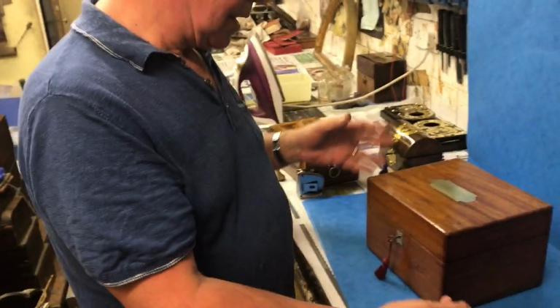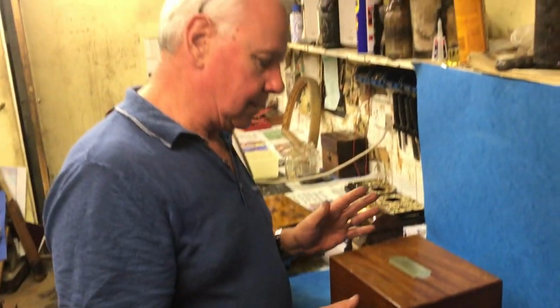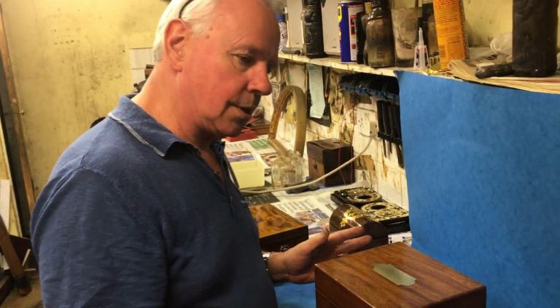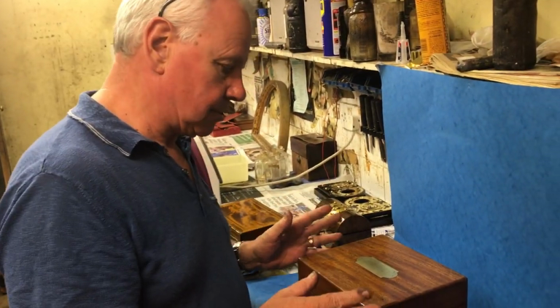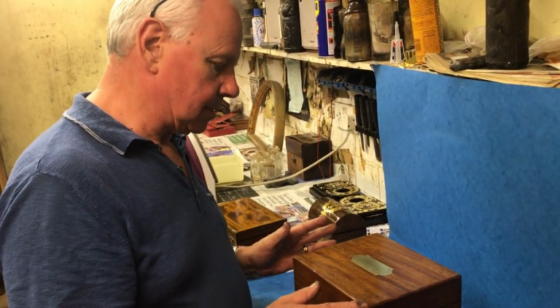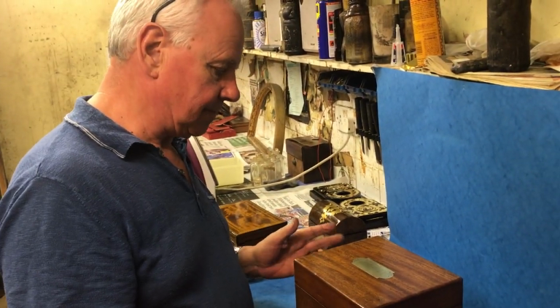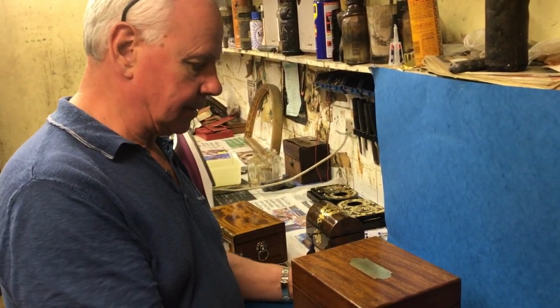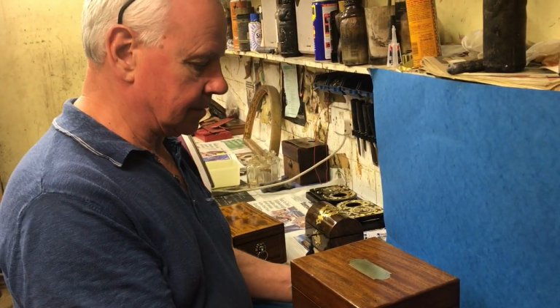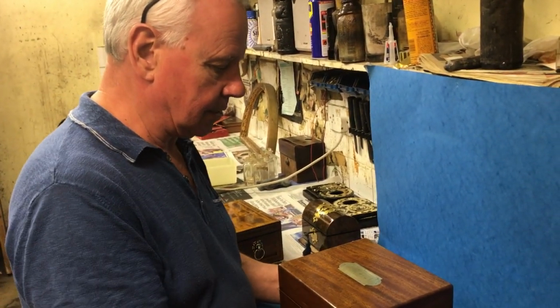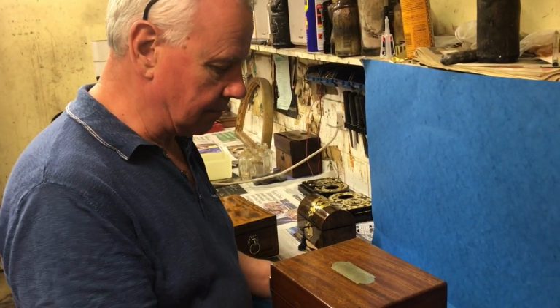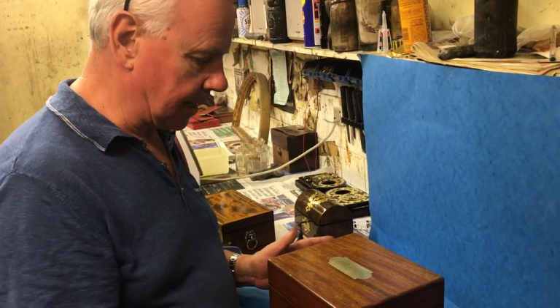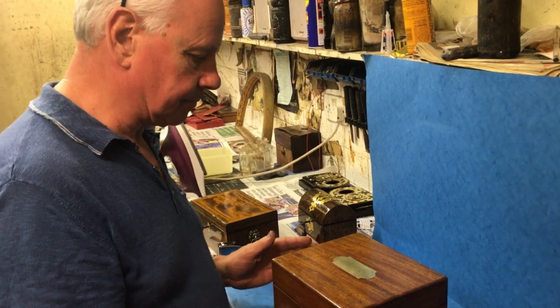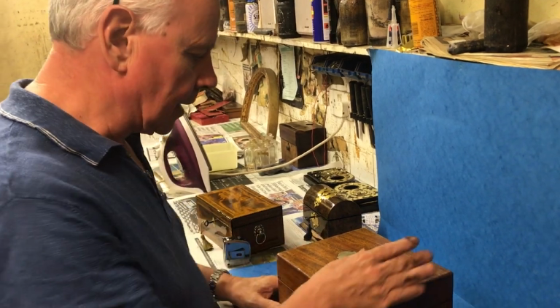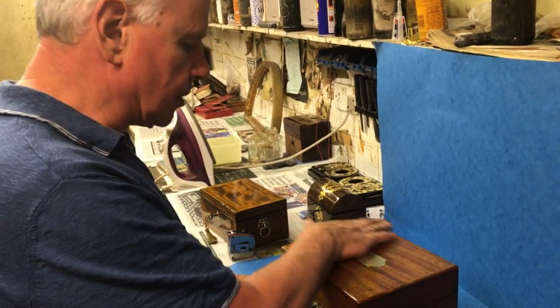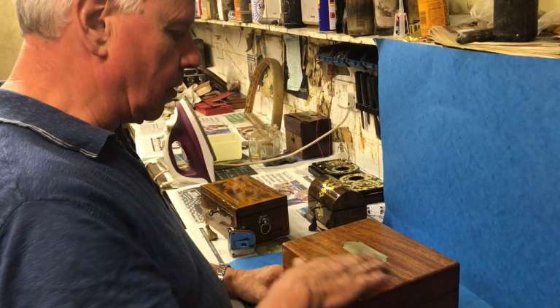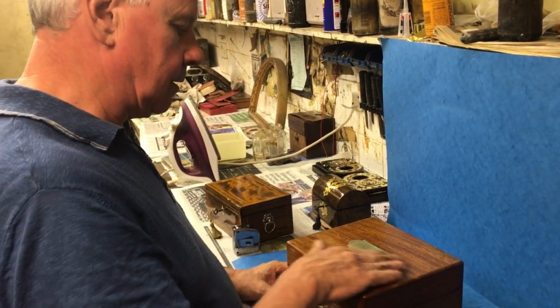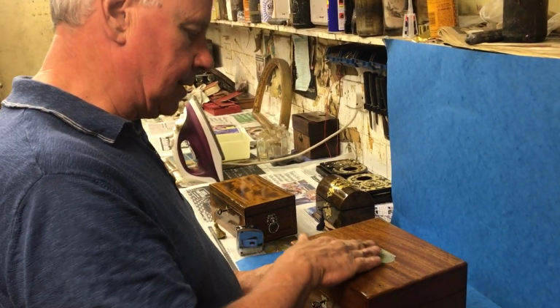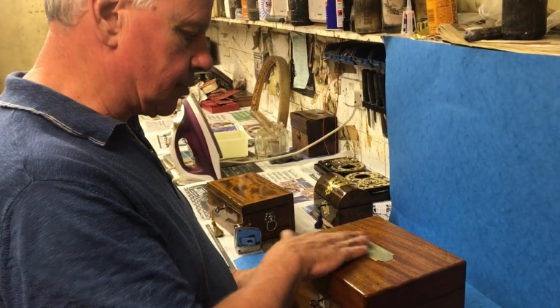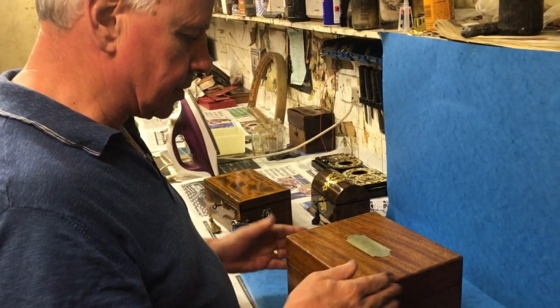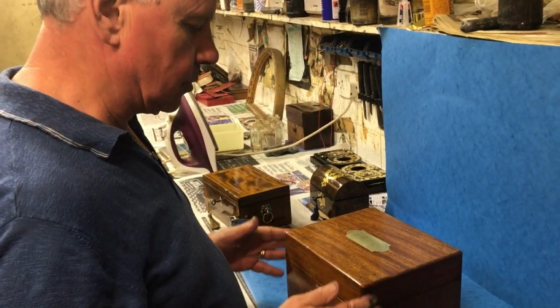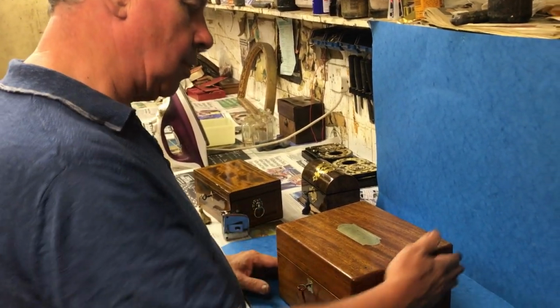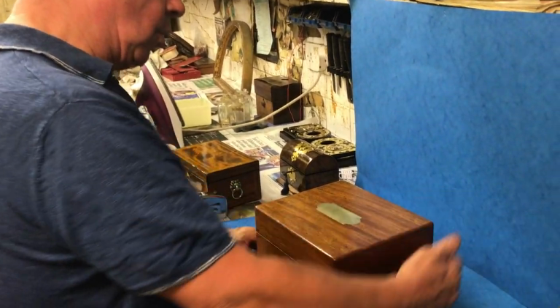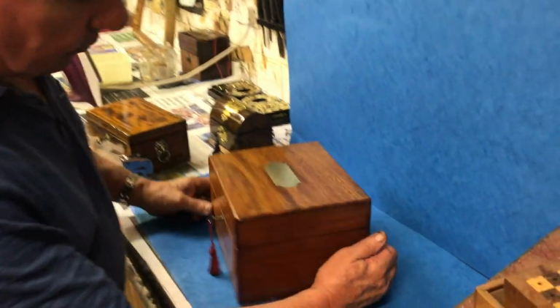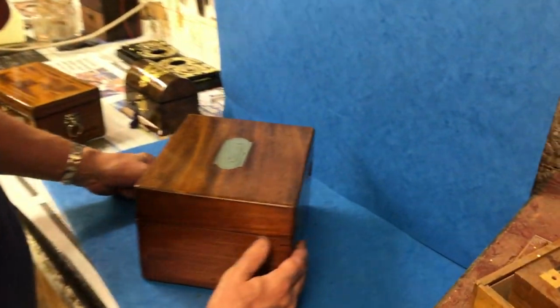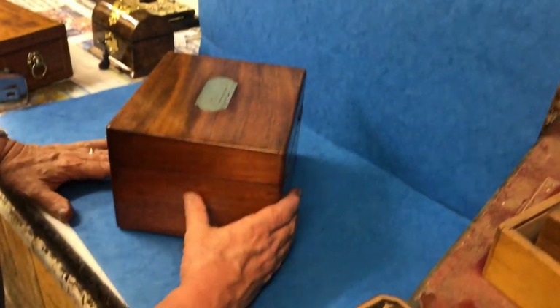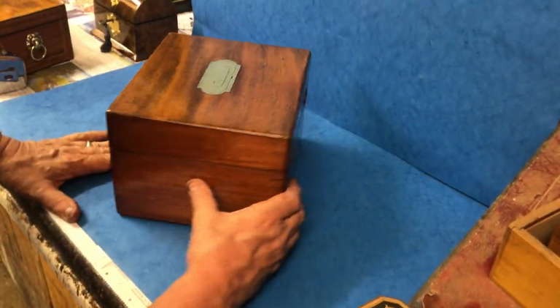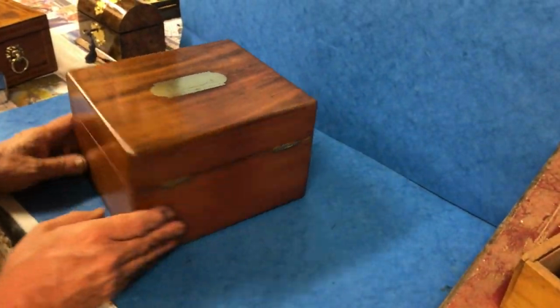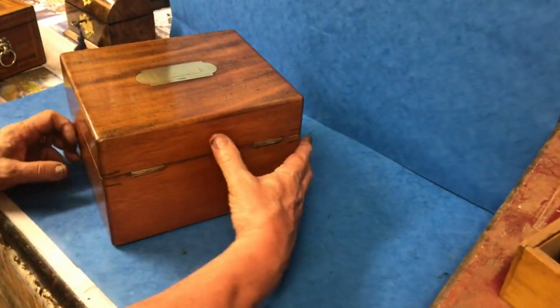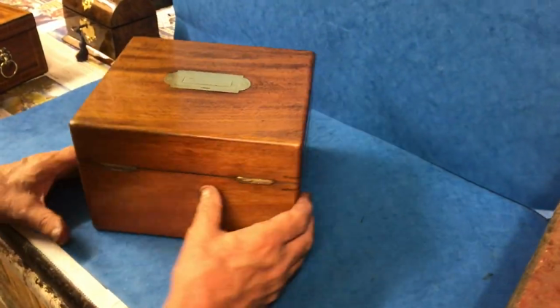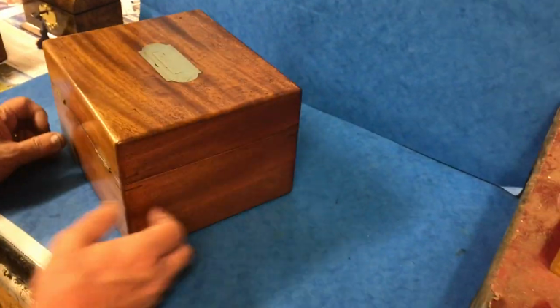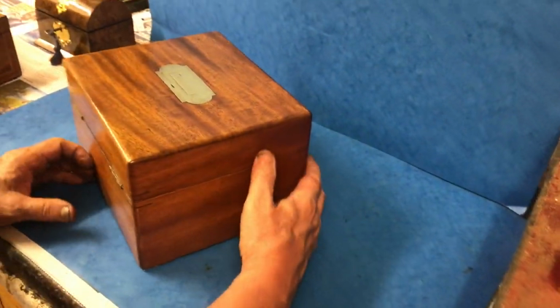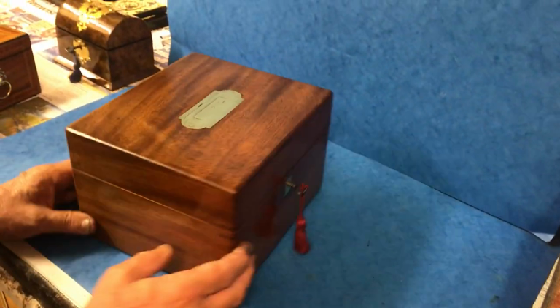This is one of the most tricky boxes to find. It's a medical cabinet — solid mahogany — with a nice military flush handle to the top. All the original finish, just as it was made; all we've done is wax it.